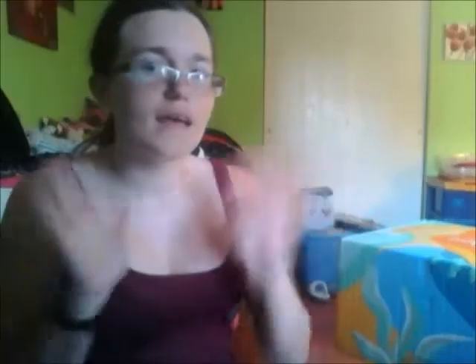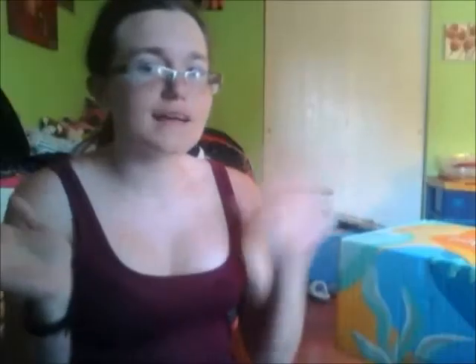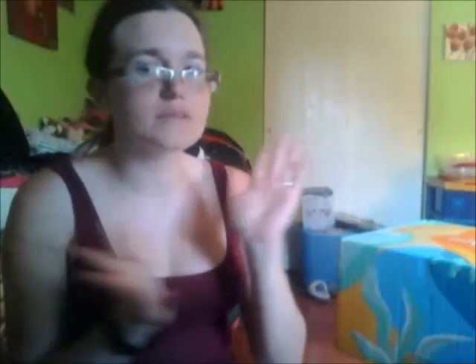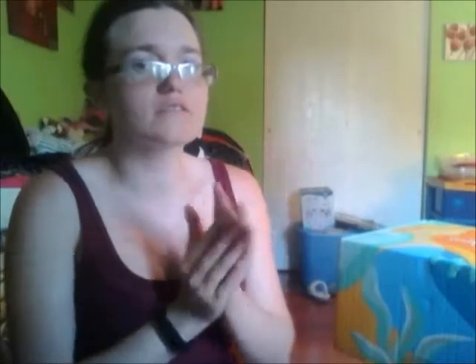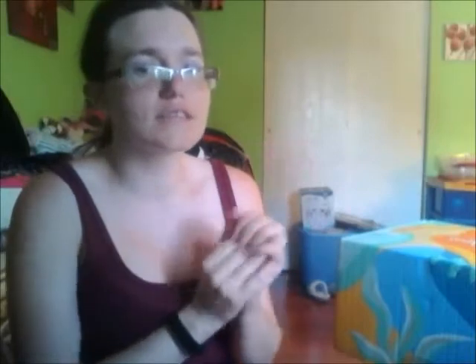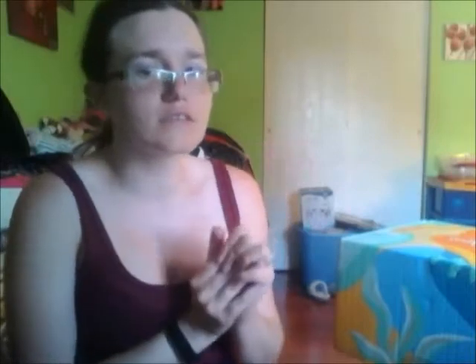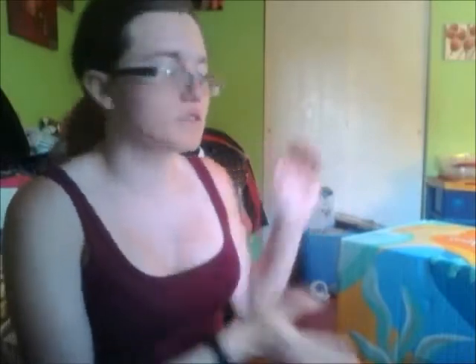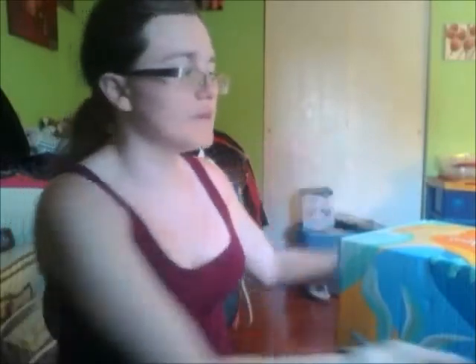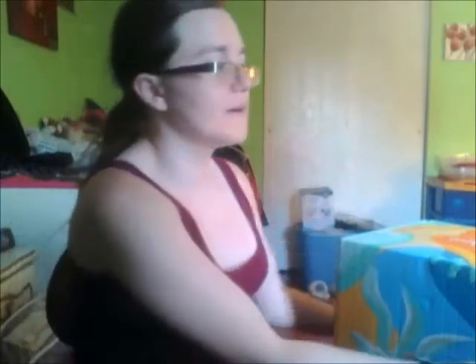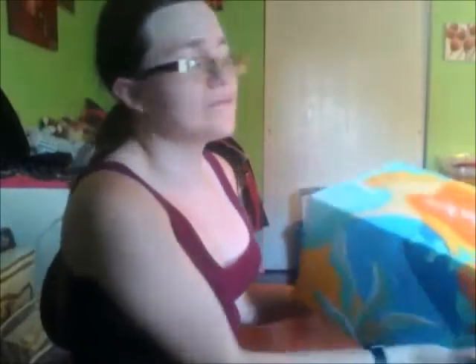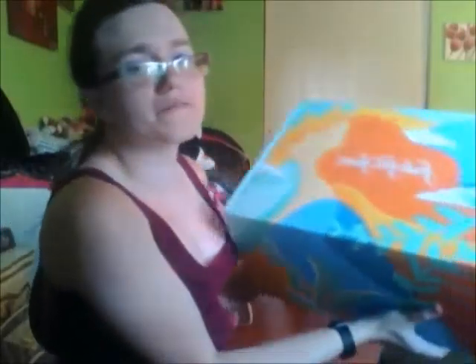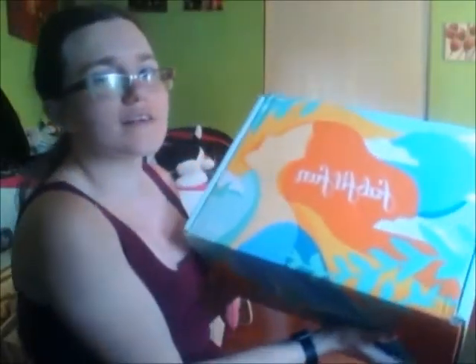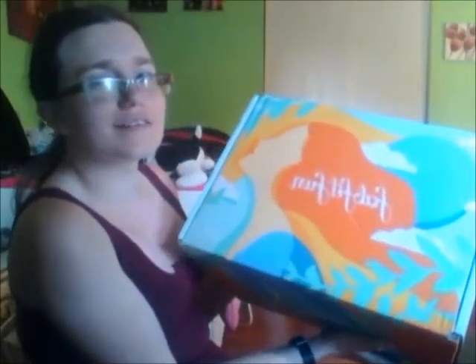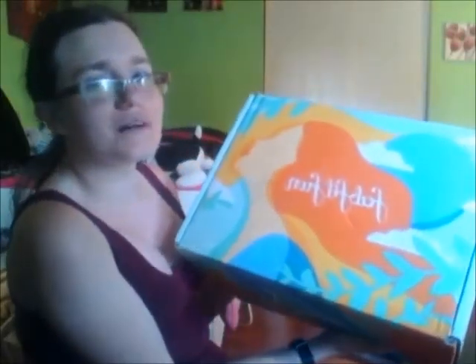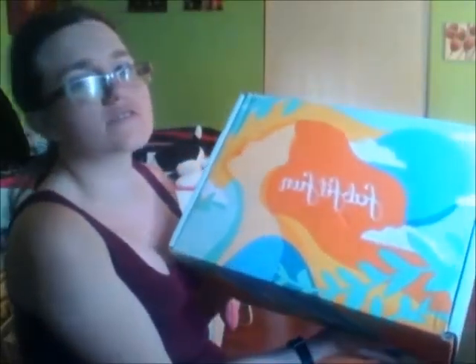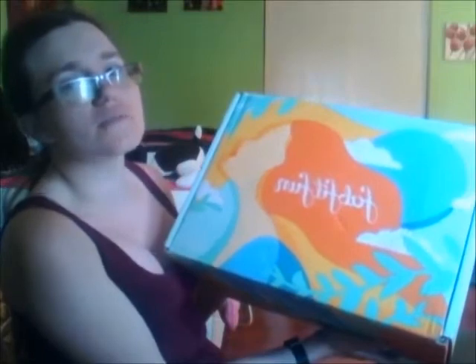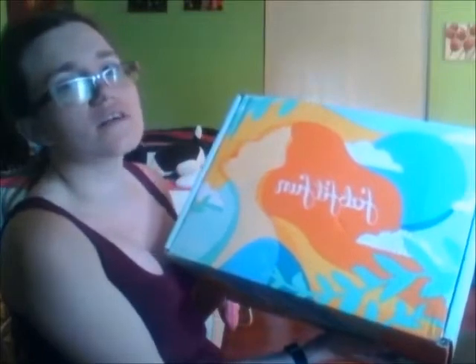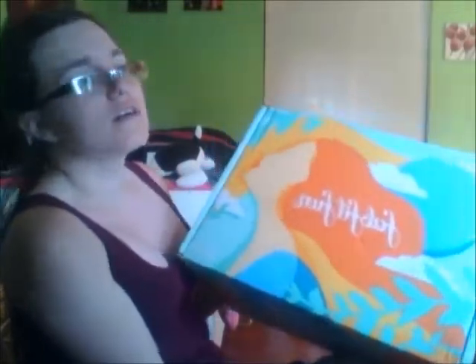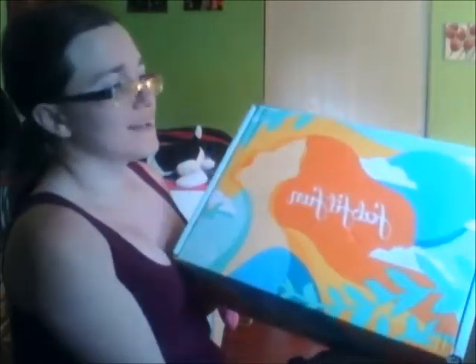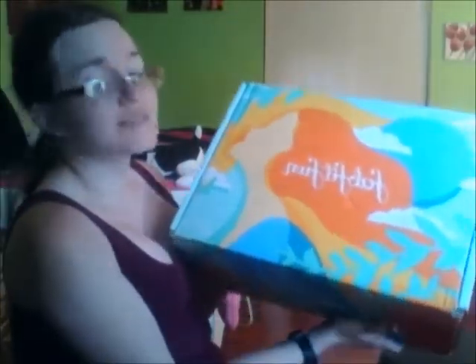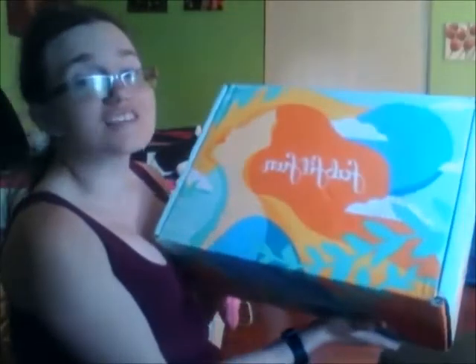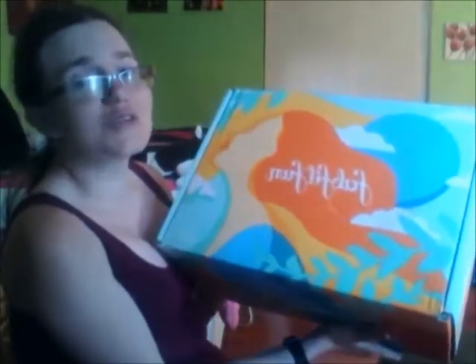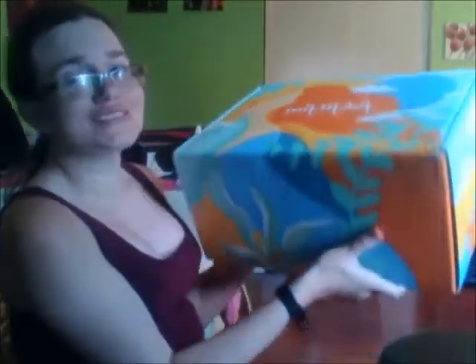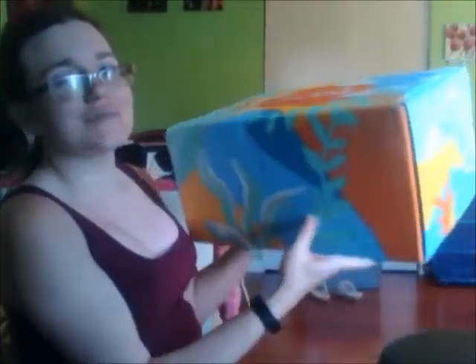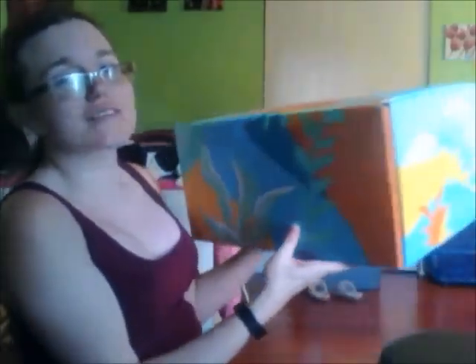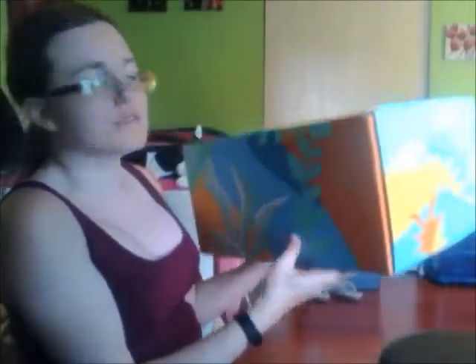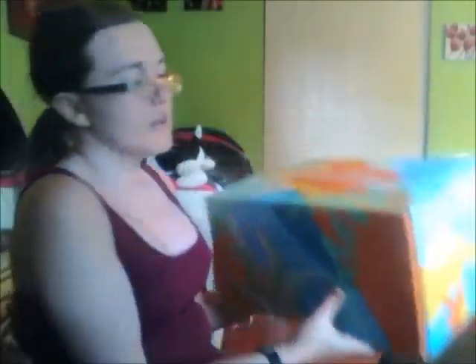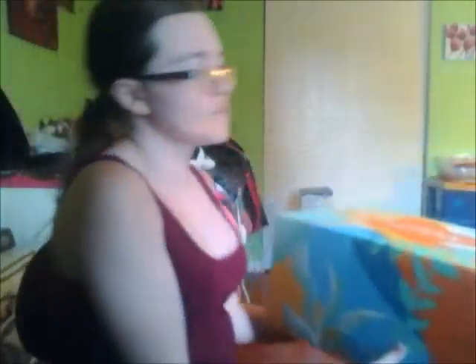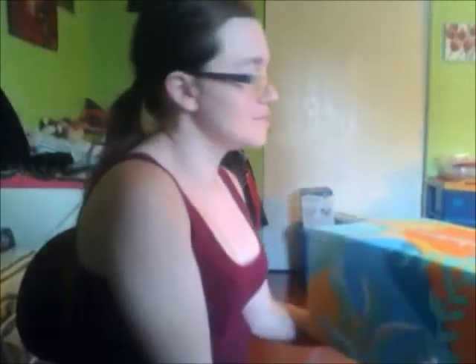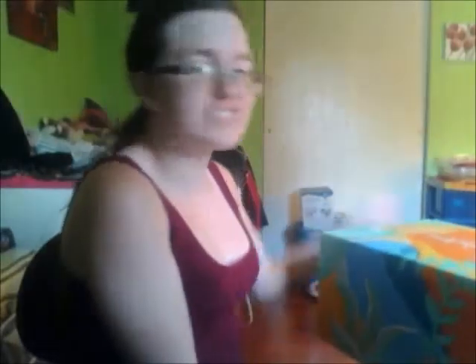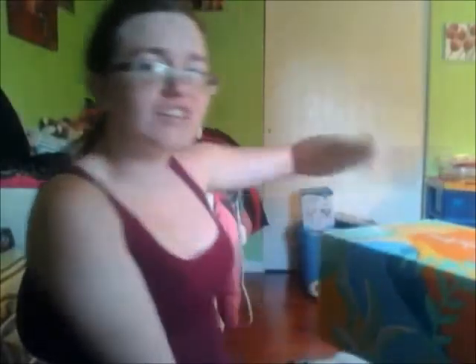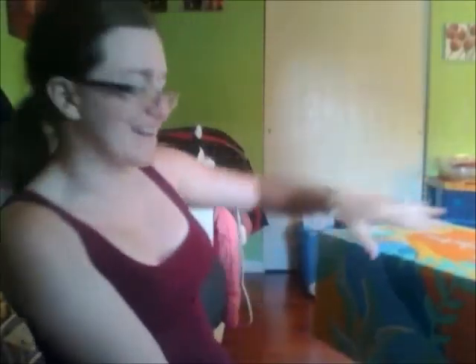Hey guys, welcome to my channel. Today's video is going to be my FabFitFun unboxing for summer. This box is huge — it's a lot bigger than I expected, so I'm just gonna set it right here.